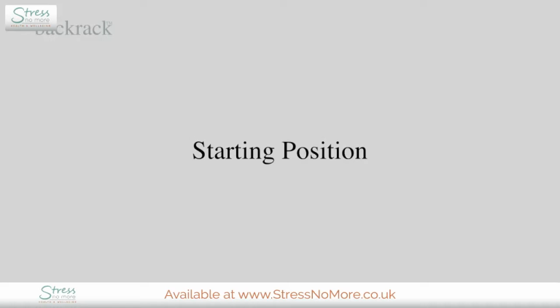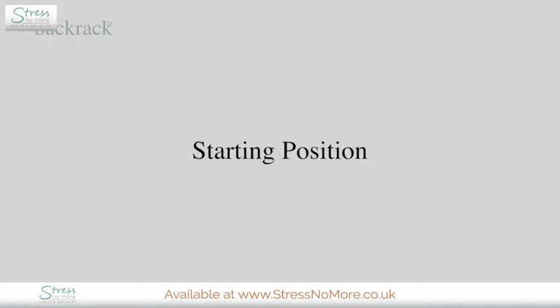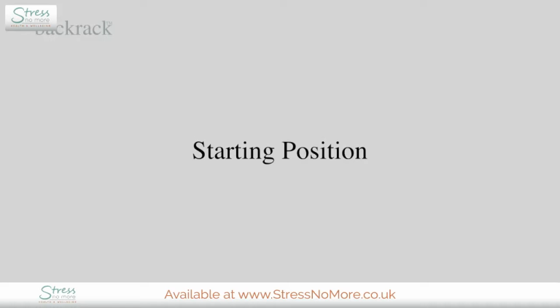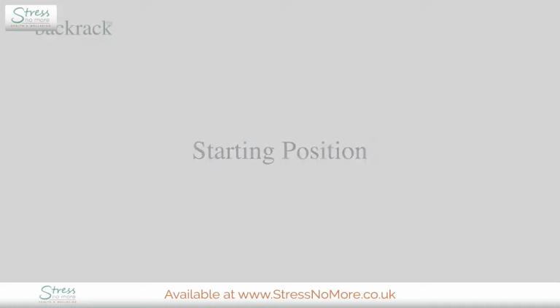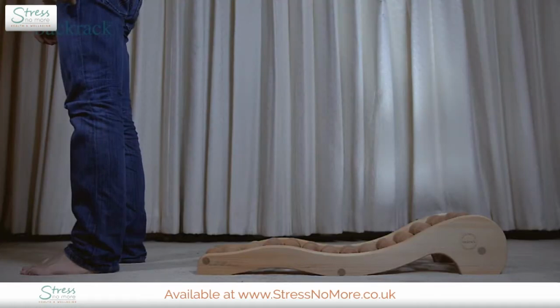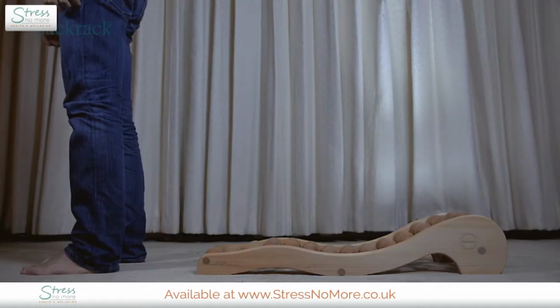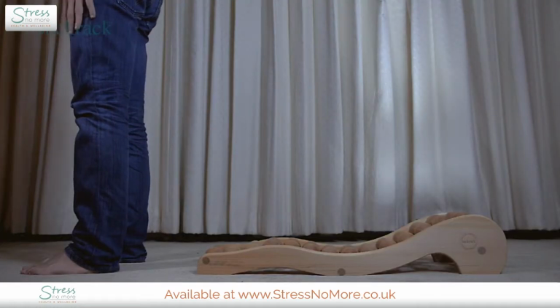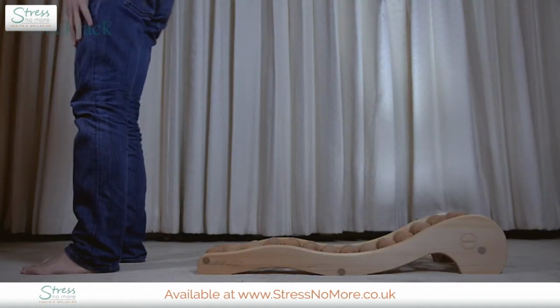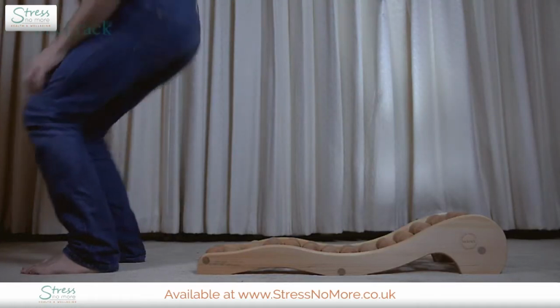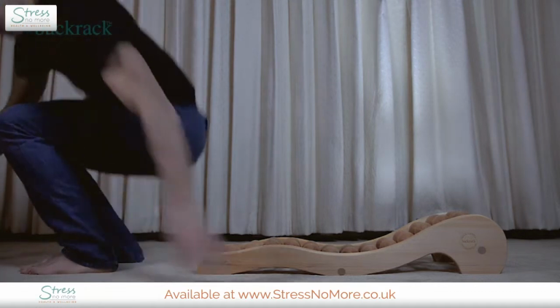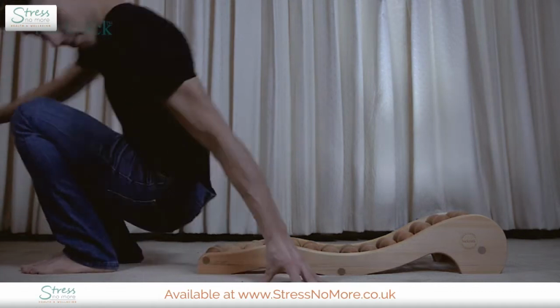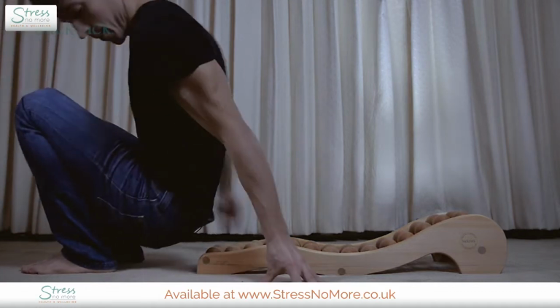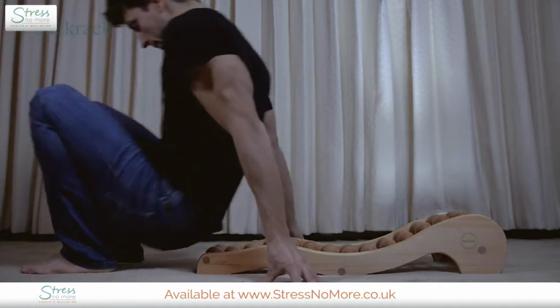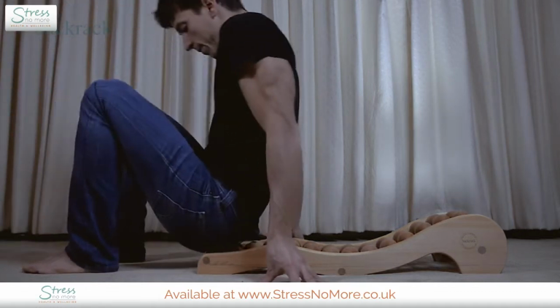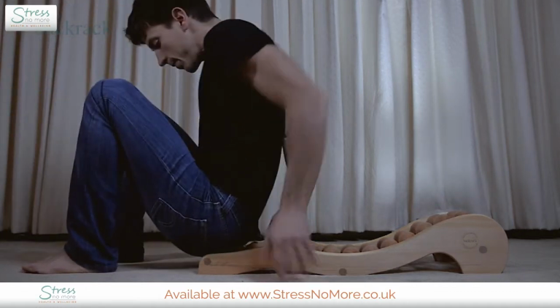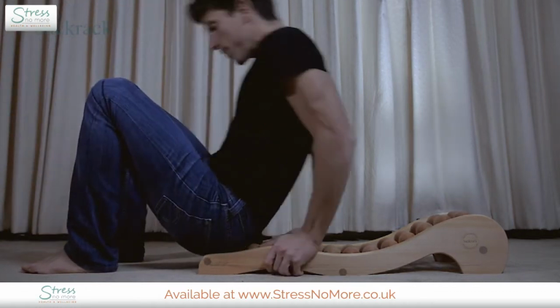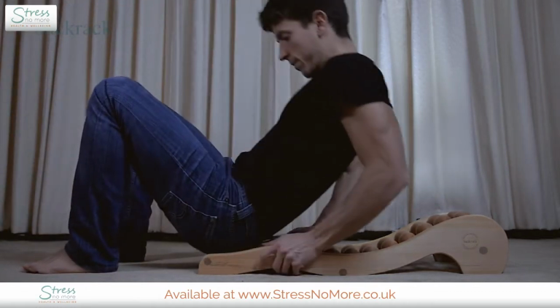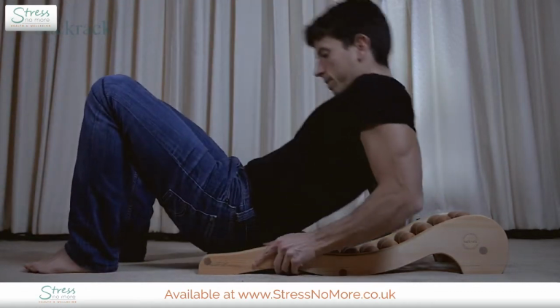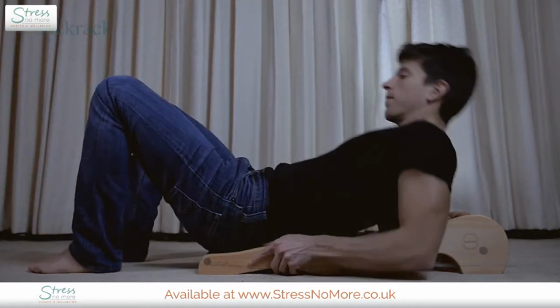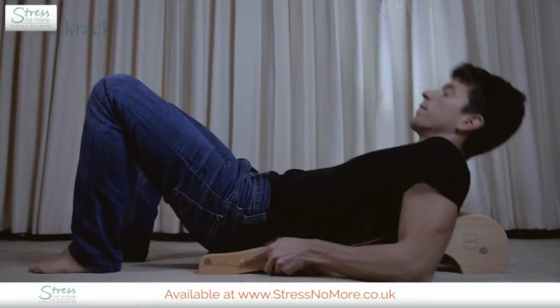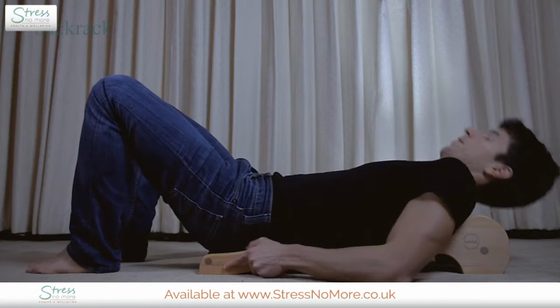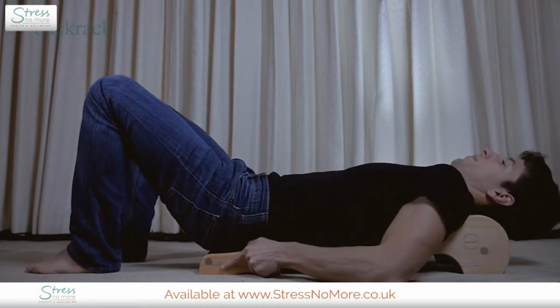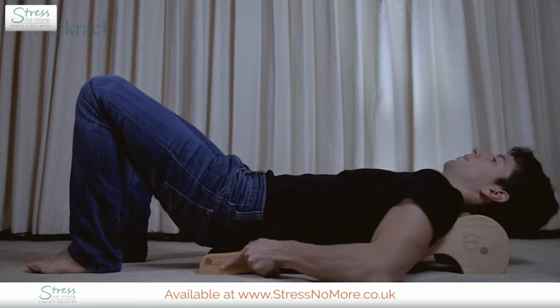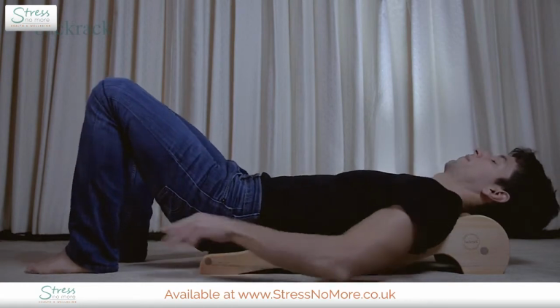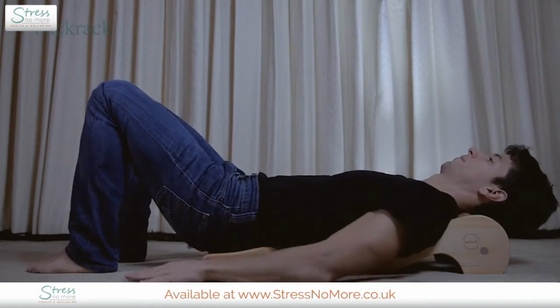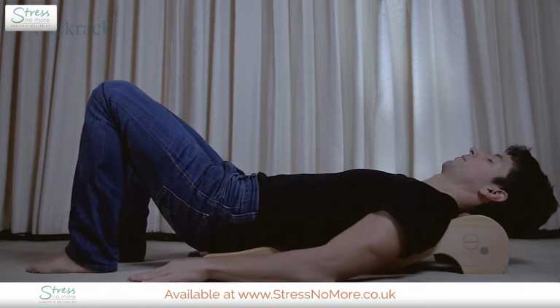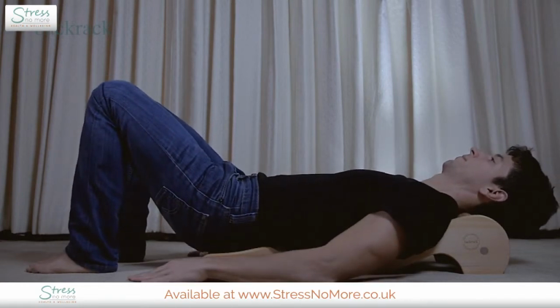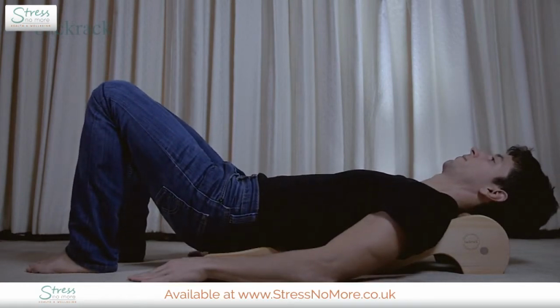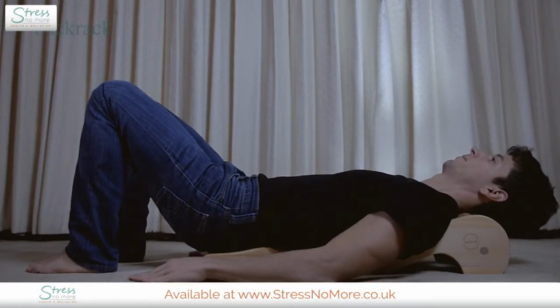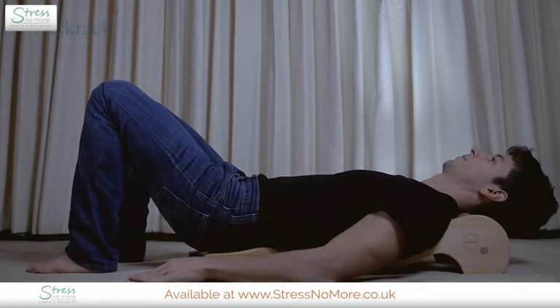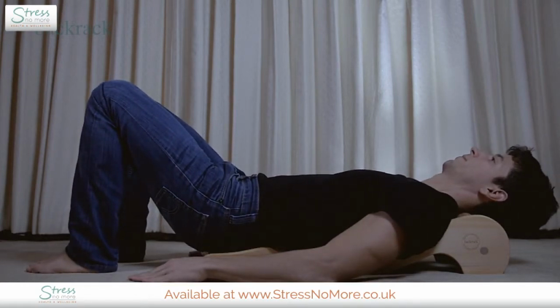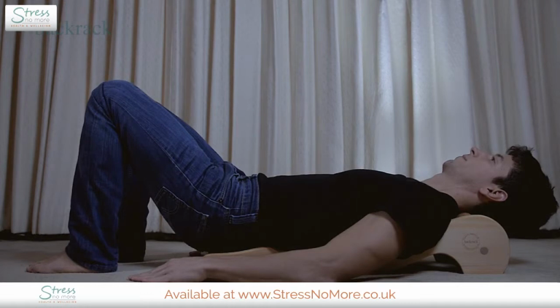Starting position. The neutral or starting position is suitable for people with moderate to severe back pain. Achieving this position is actually very easy. A small amount of pressure is applied to the spine and you are not required to move, as the spine rests in a neutral position.